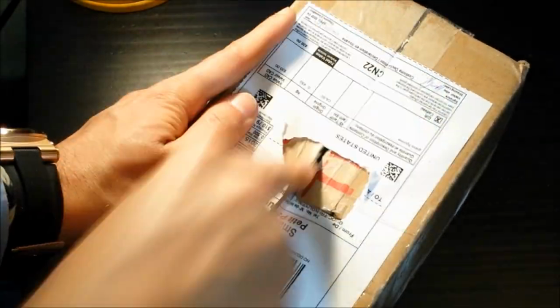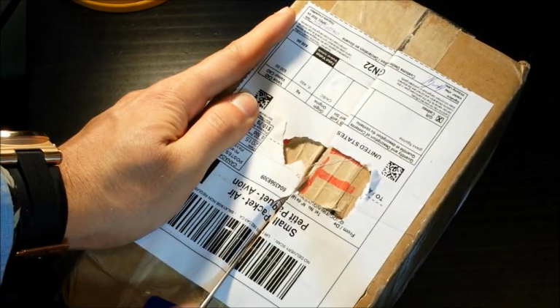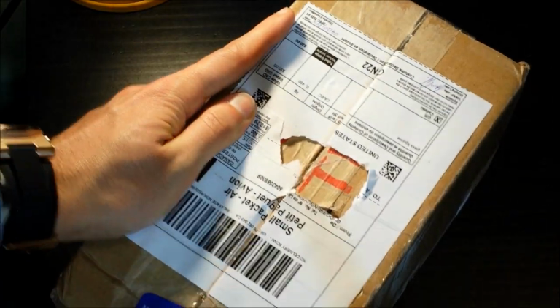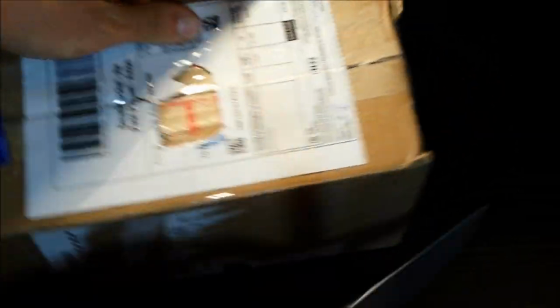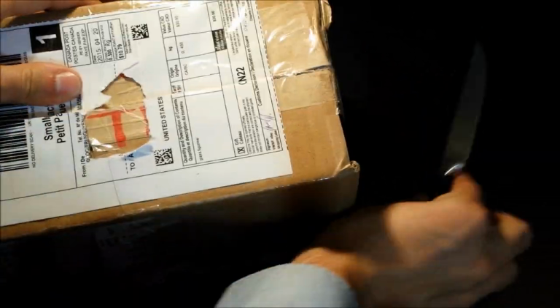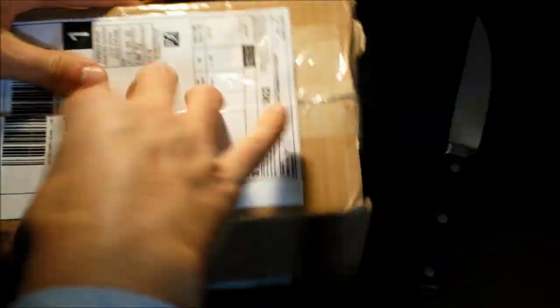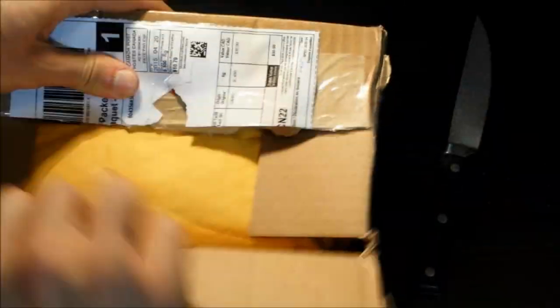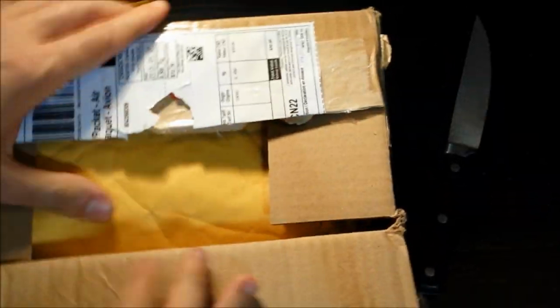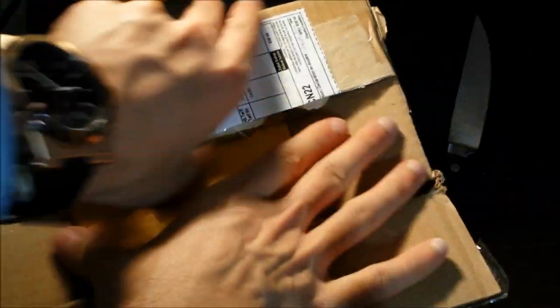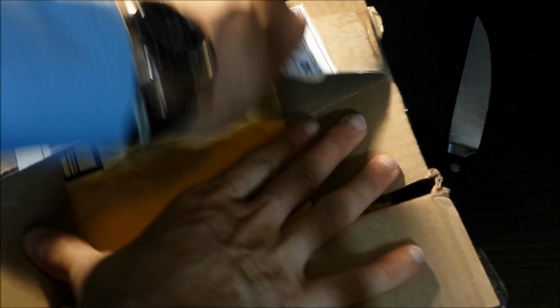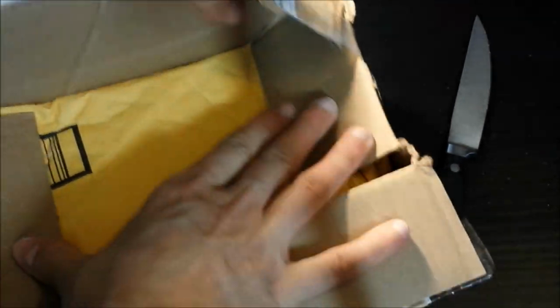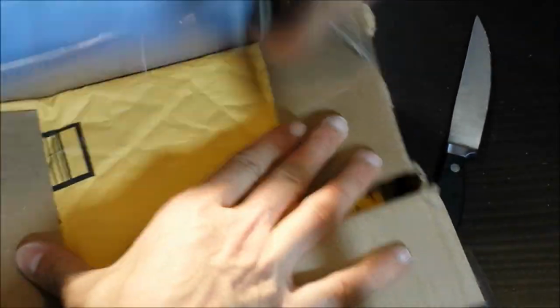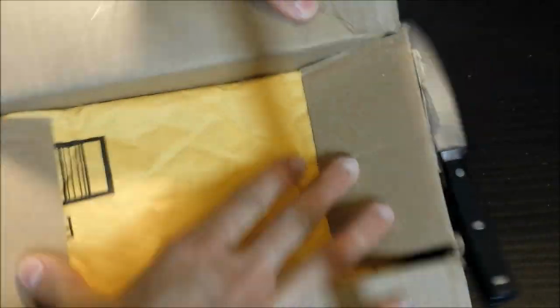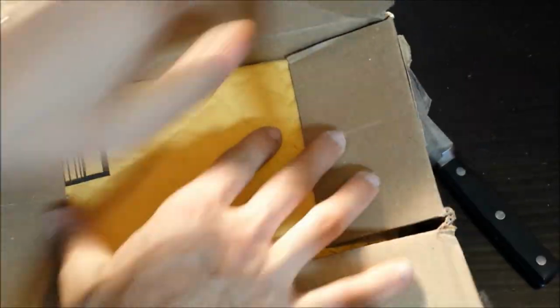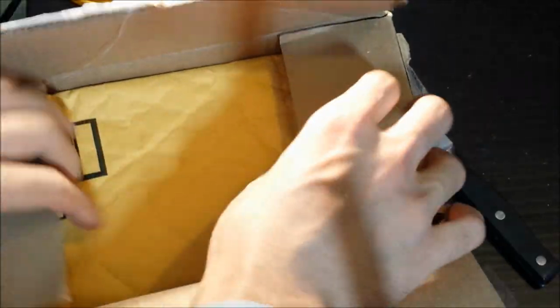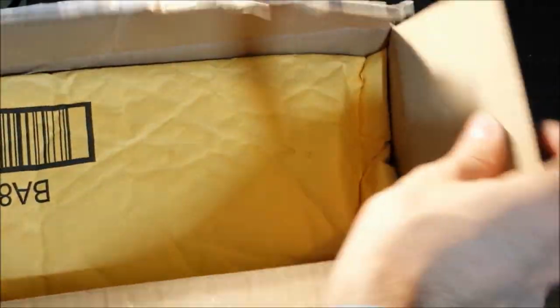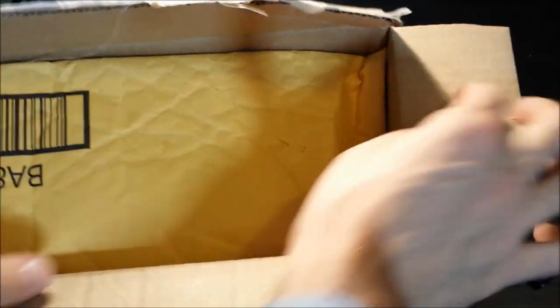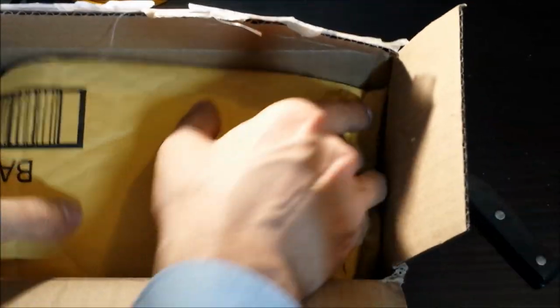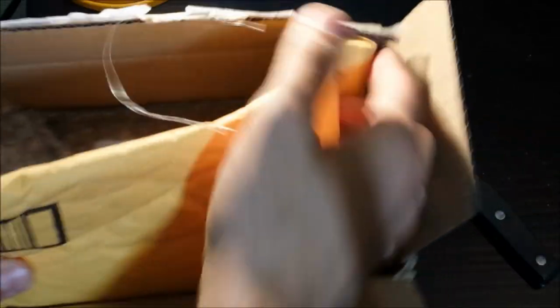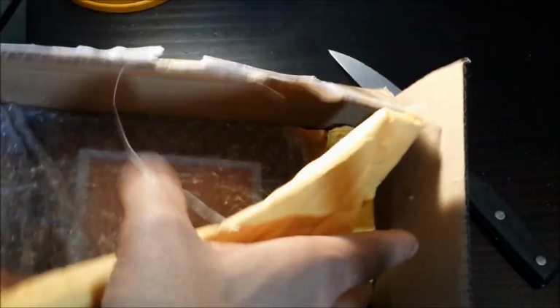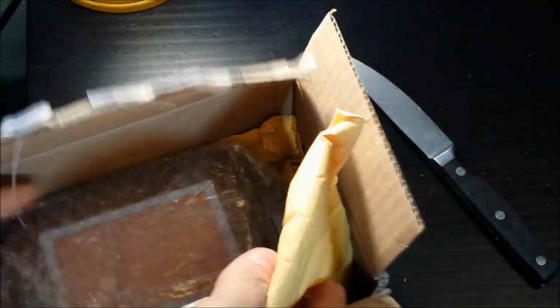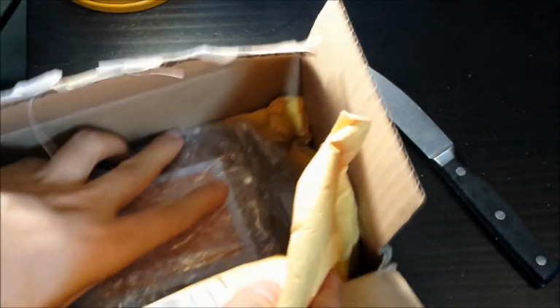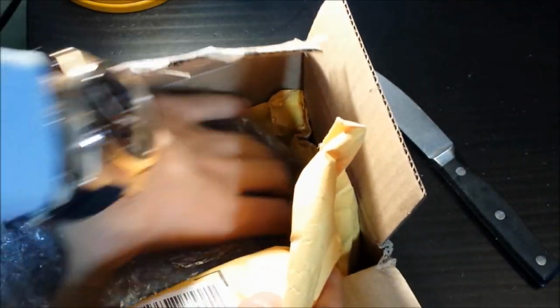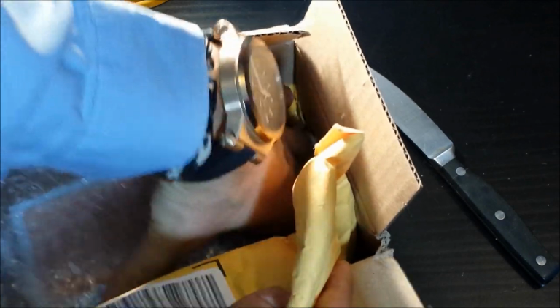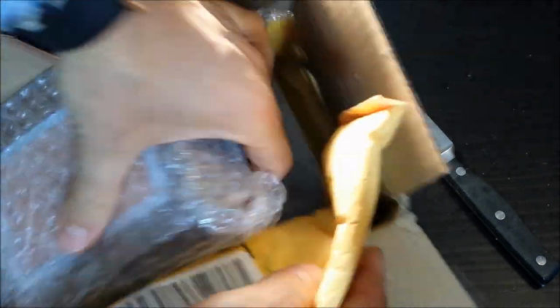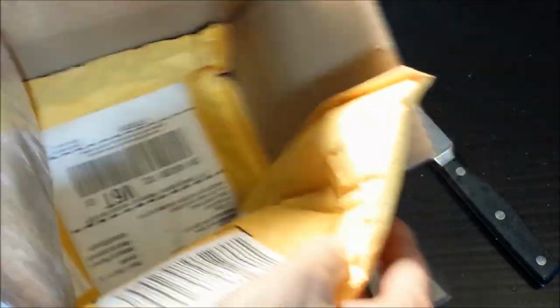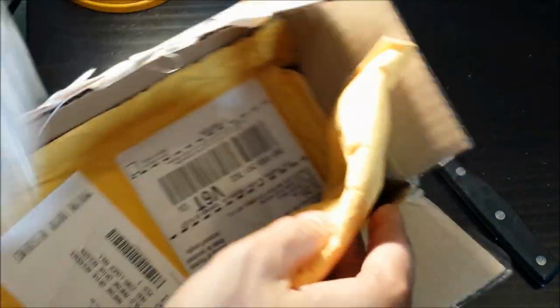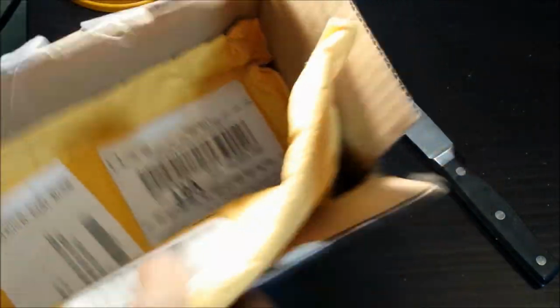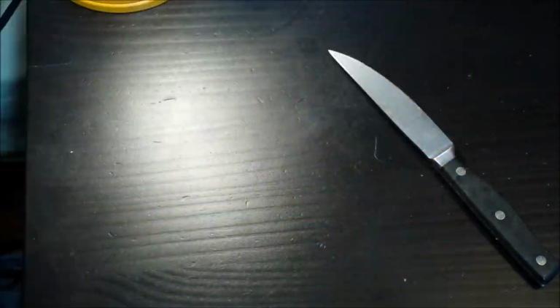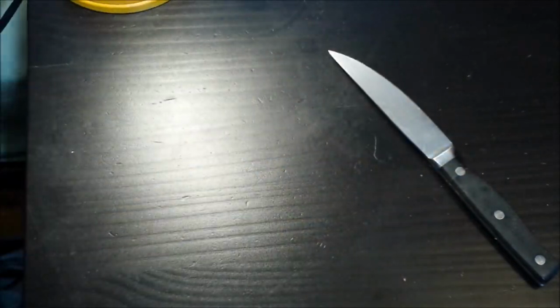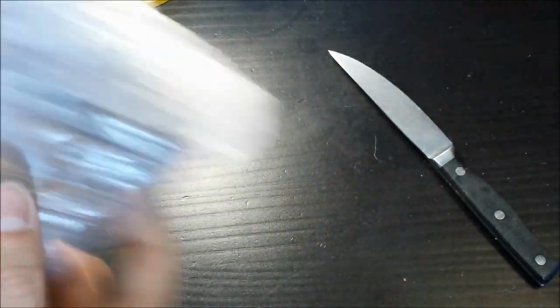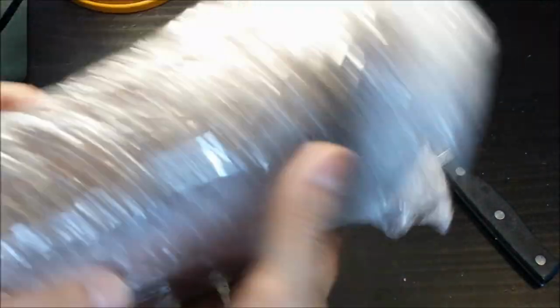Very excited to try this one. Got it shipped from Canada. Did a great job shipping it to me. Couldn't track it — that's okay. I could have paid more money to track it; I chose not to.